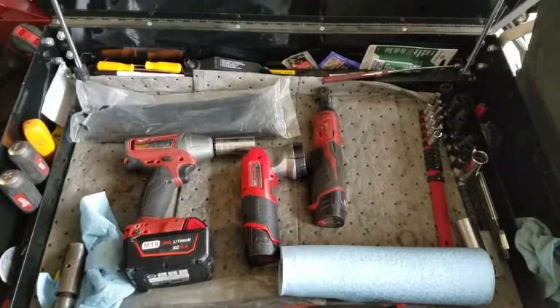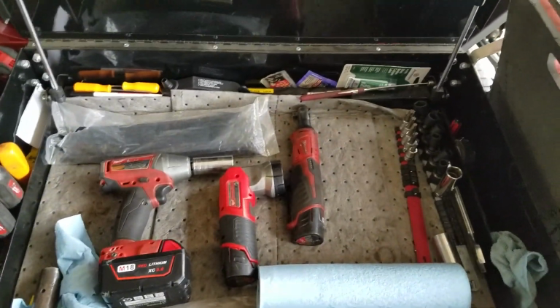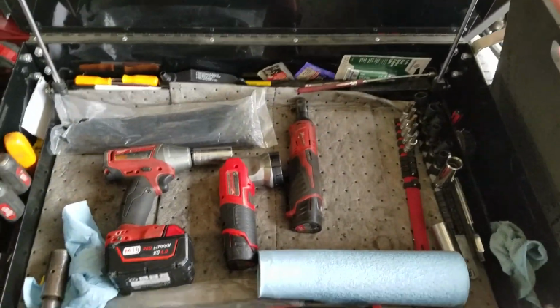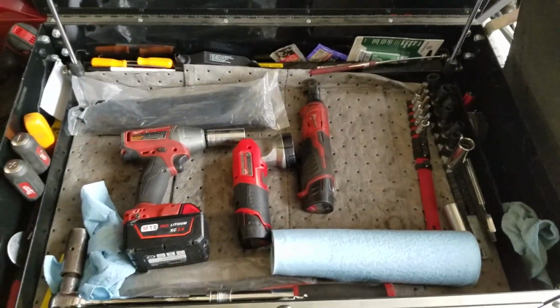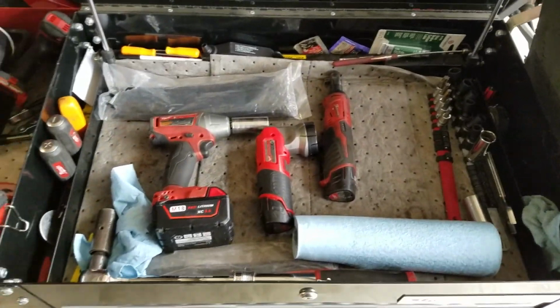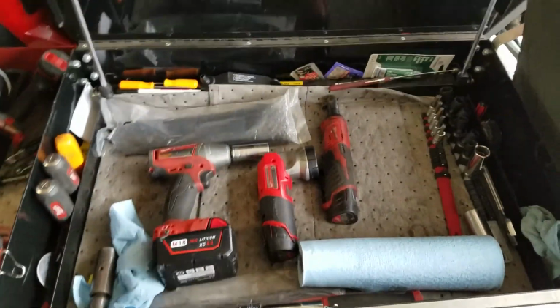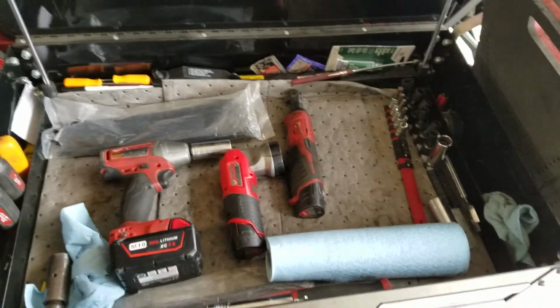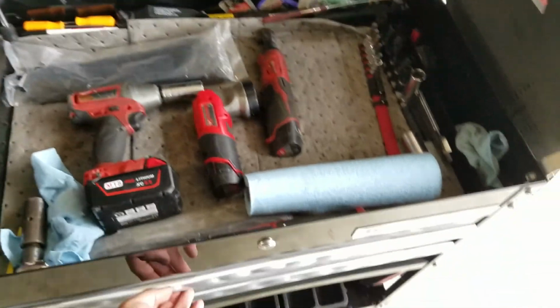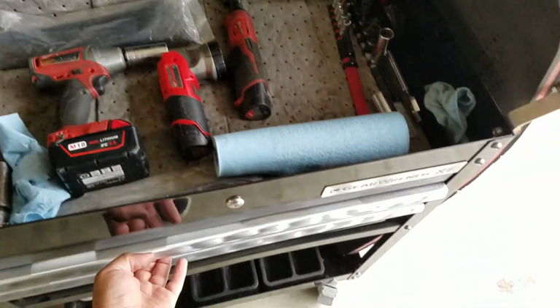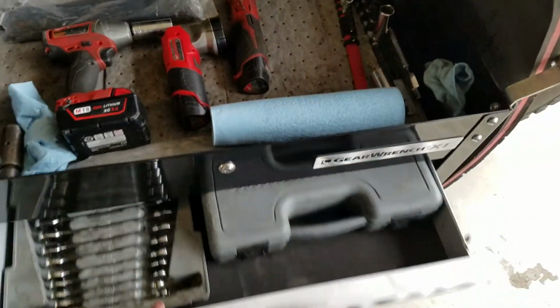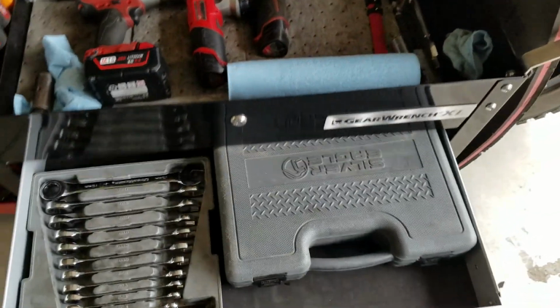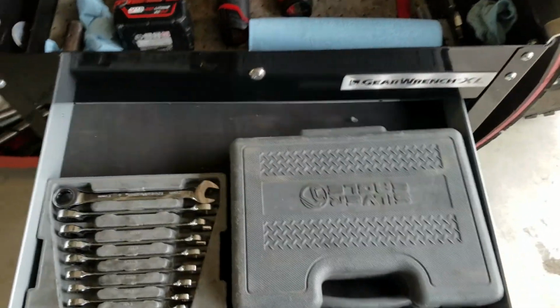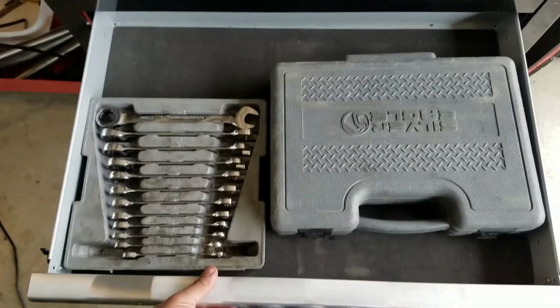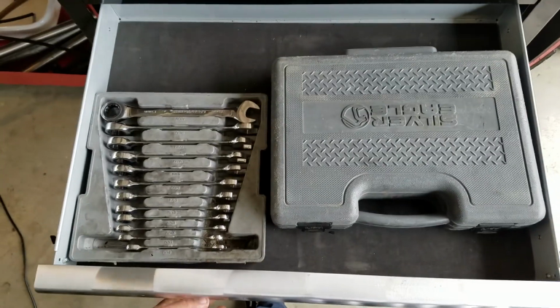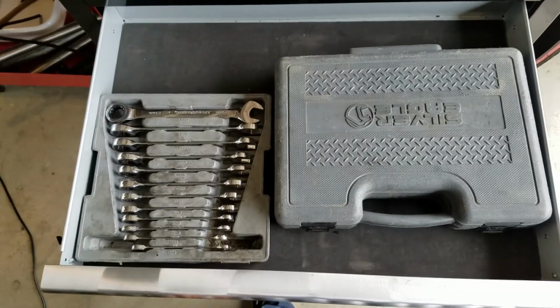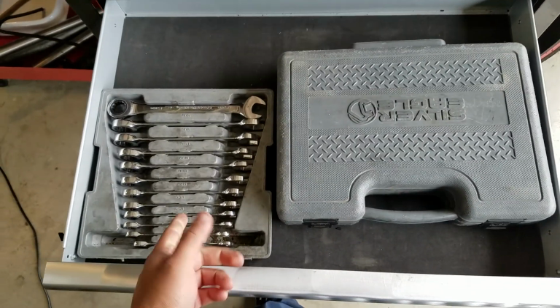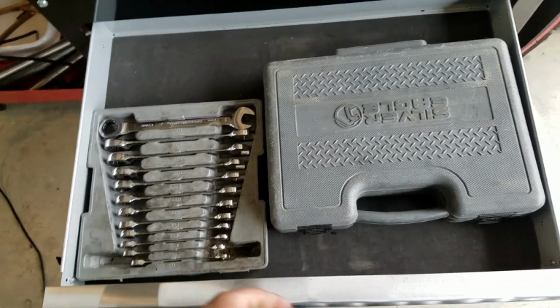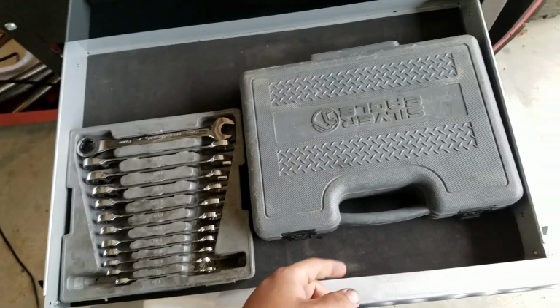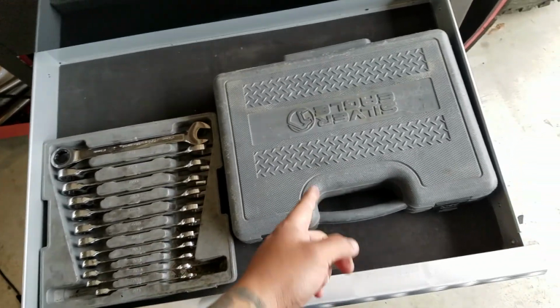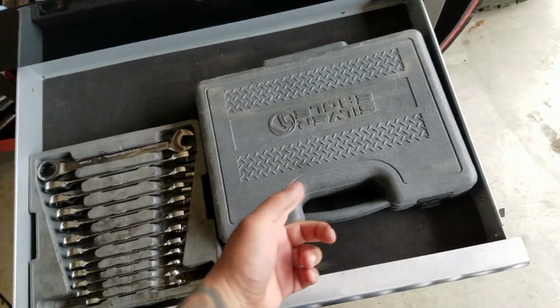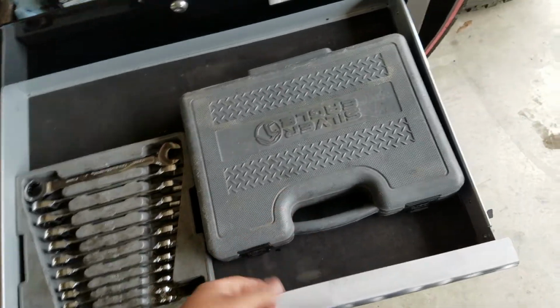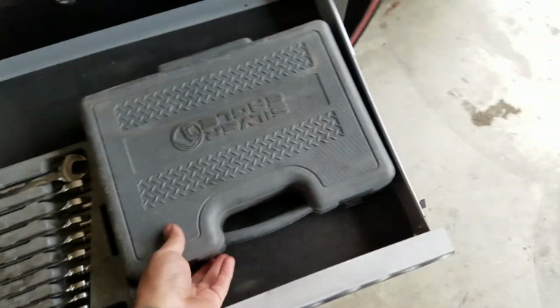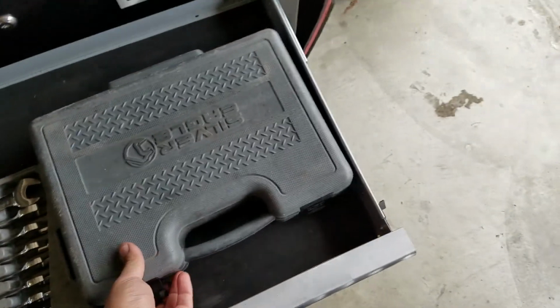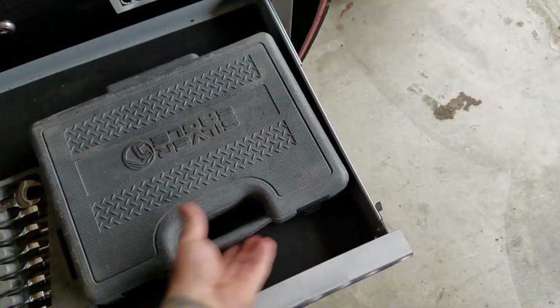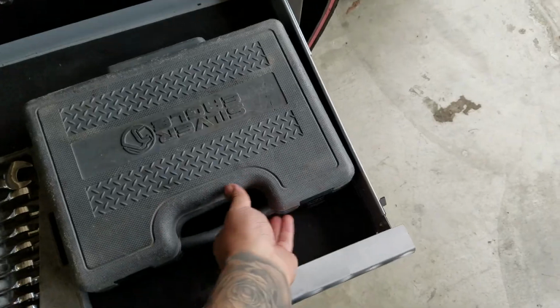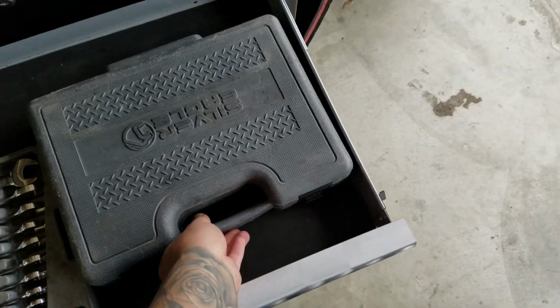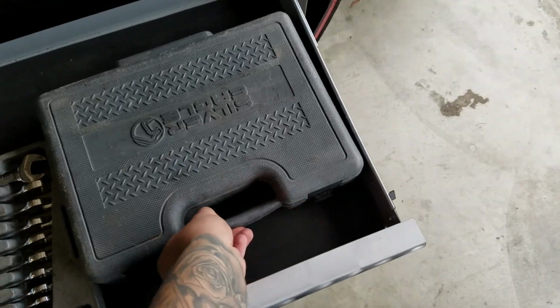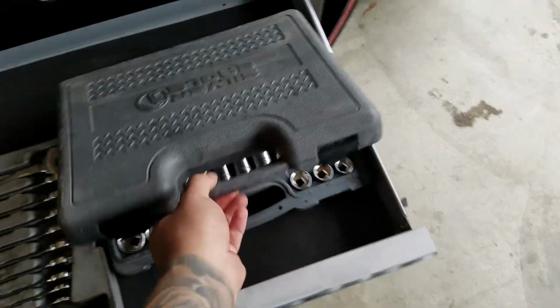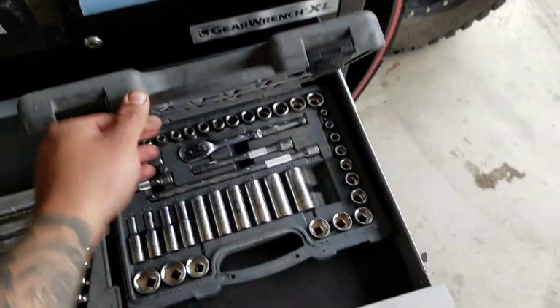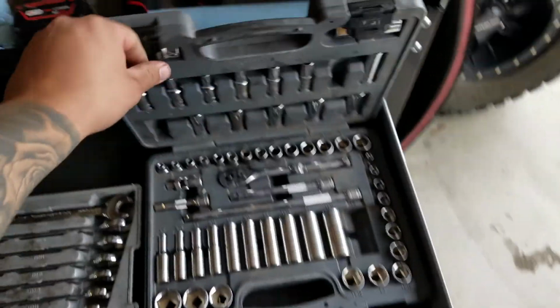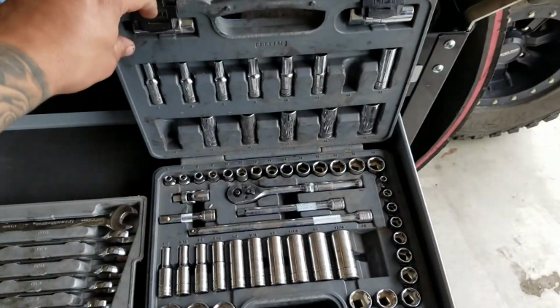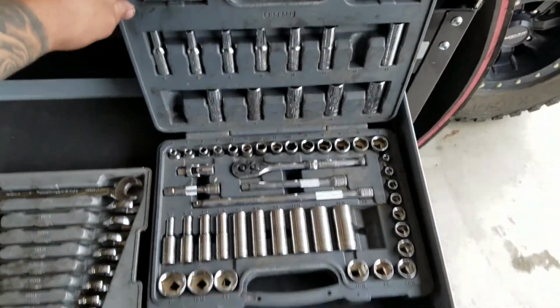Got some Milwaukee stuff there. Gear Wrench, metric, the 3/8th drive socket set.